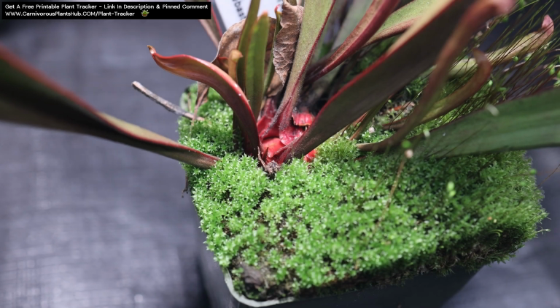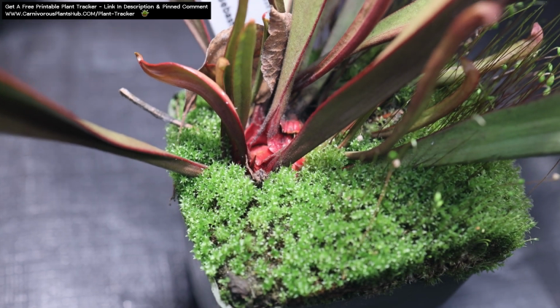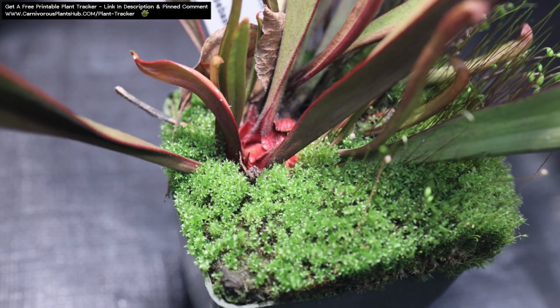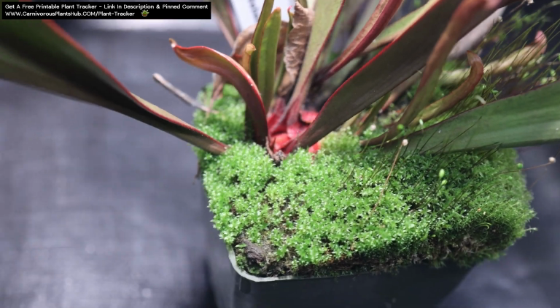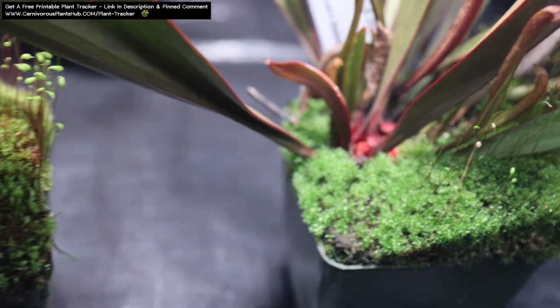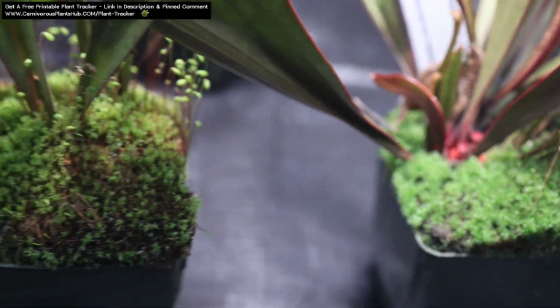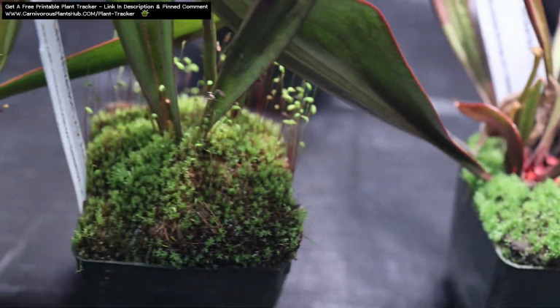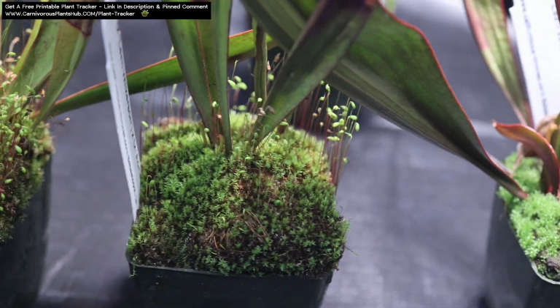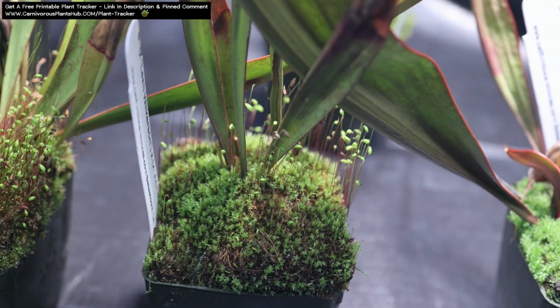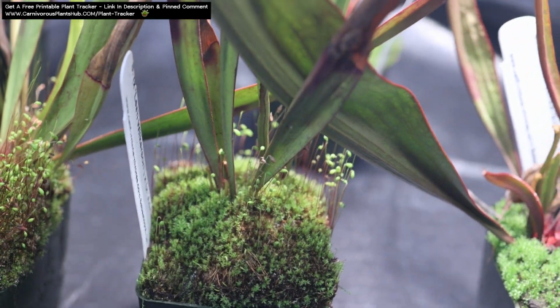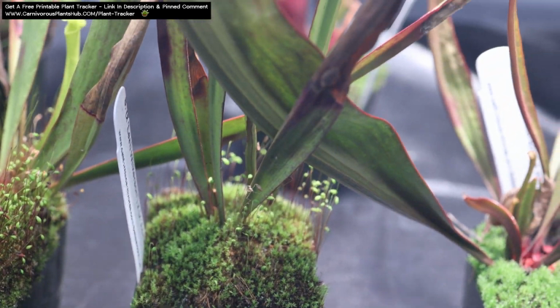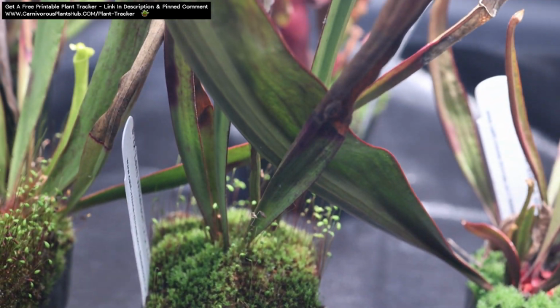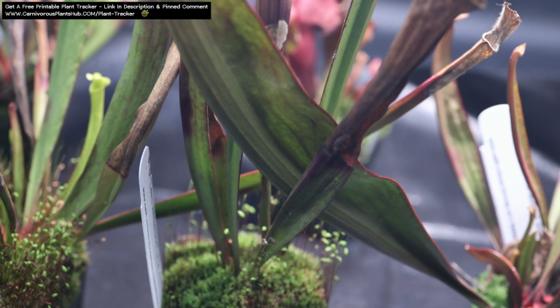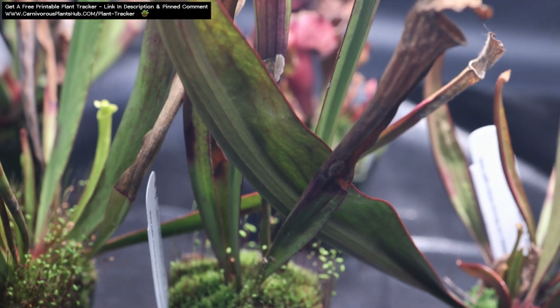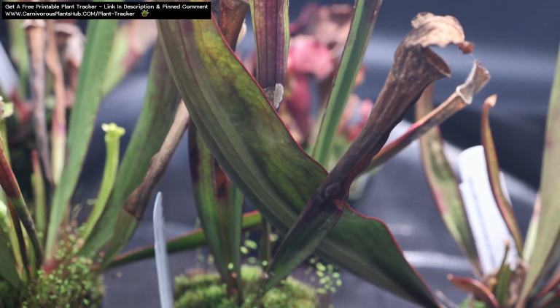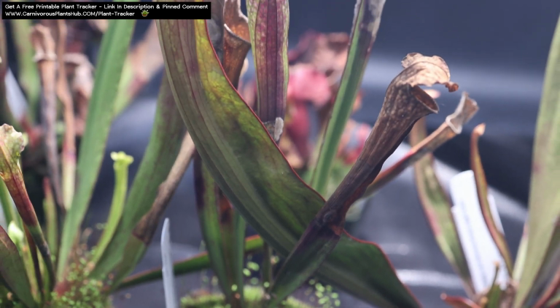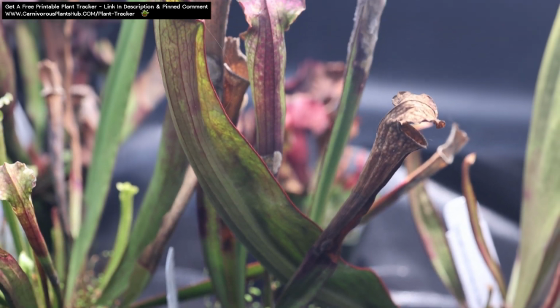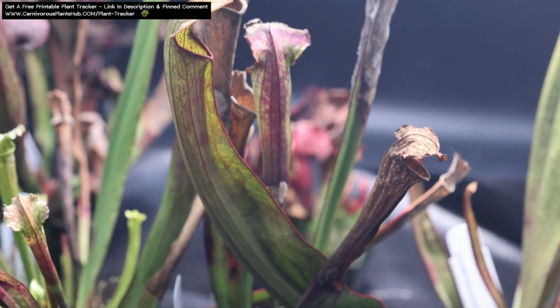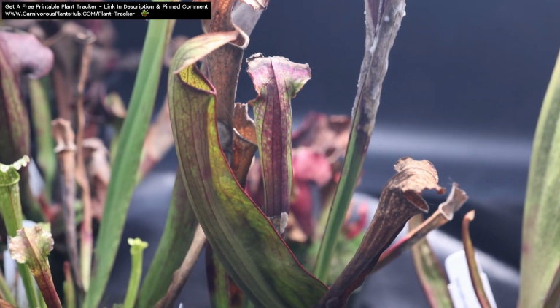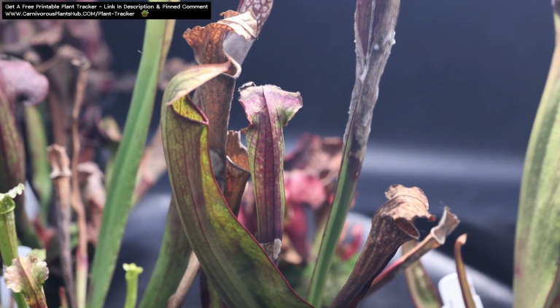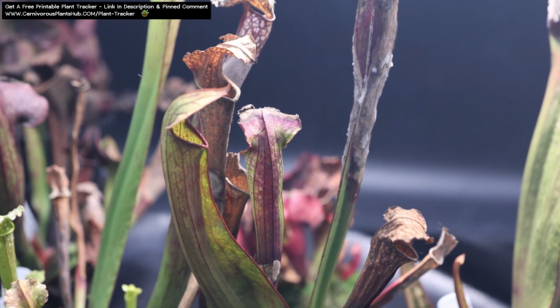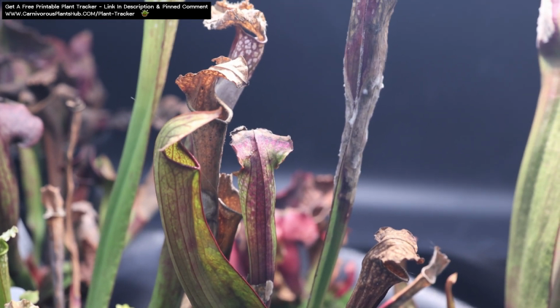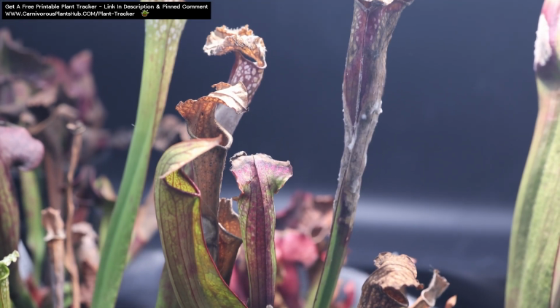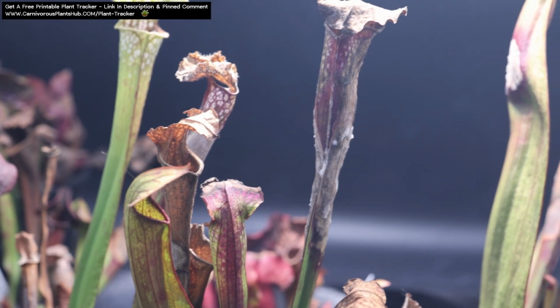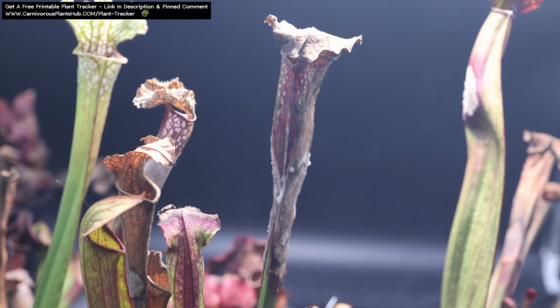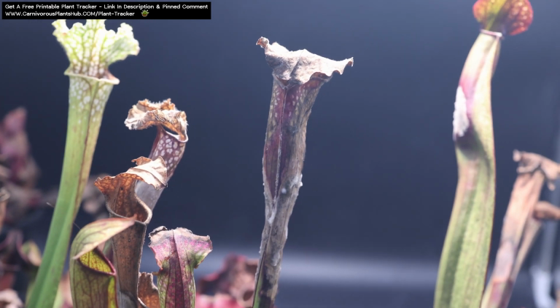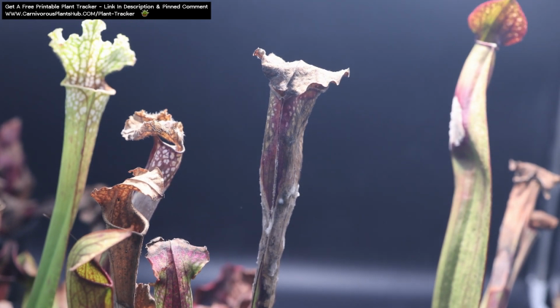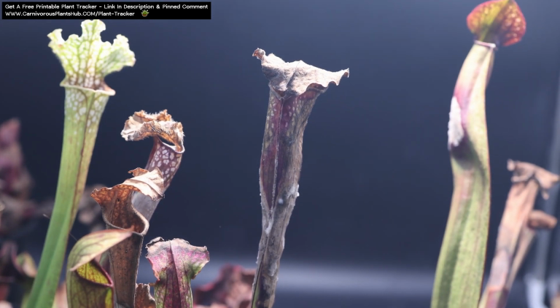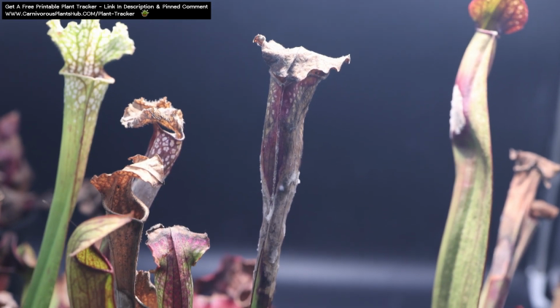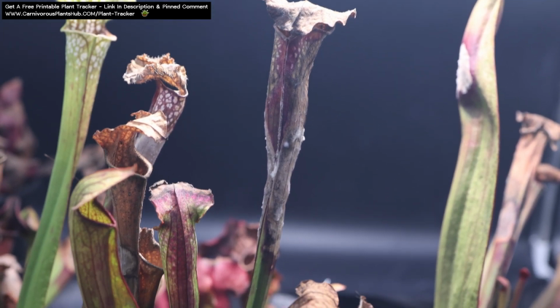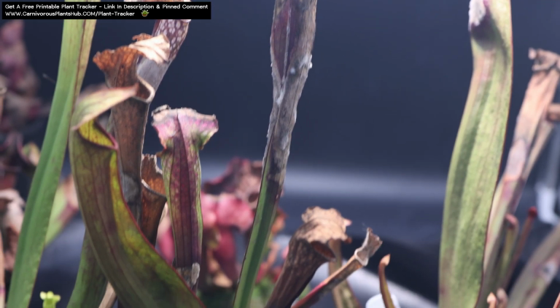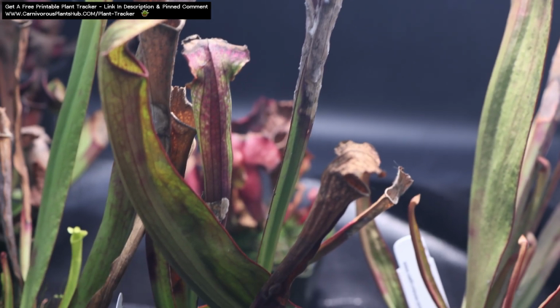The plants that I'm showing you today have already started dormancy for about a month now. I've been kind of slacking on getting them trimmed back, which is why they already look like they're in rough shape. They're even starting to develop some mold on the pitchers, which is one of the reasons I like to trim these back.